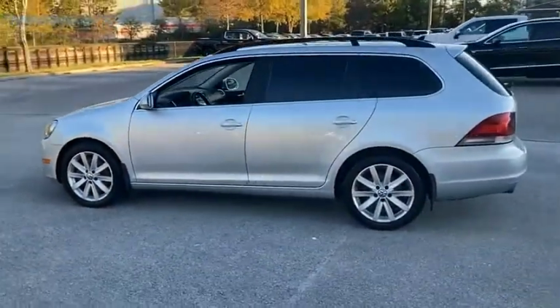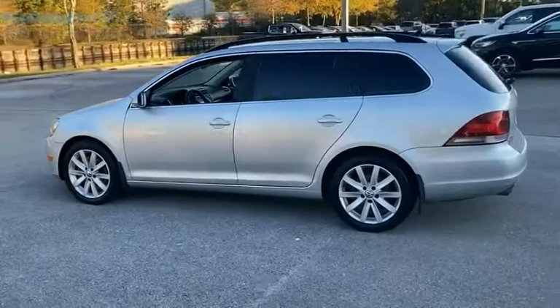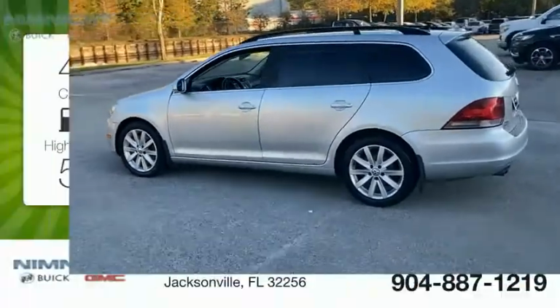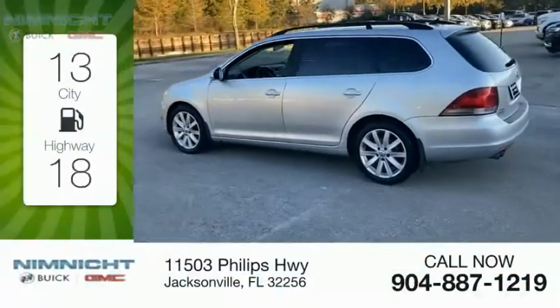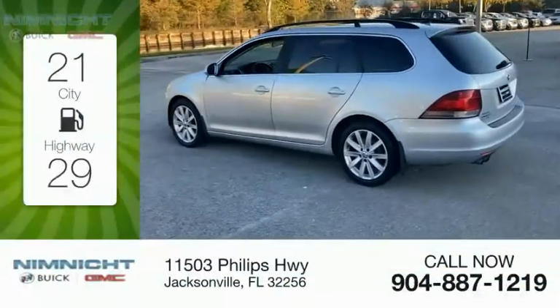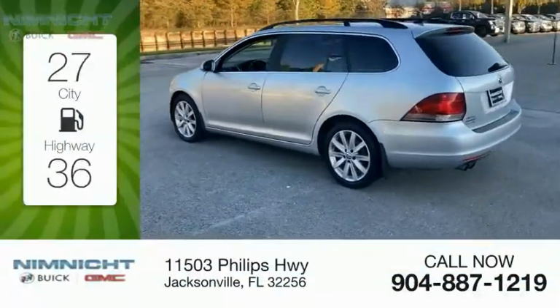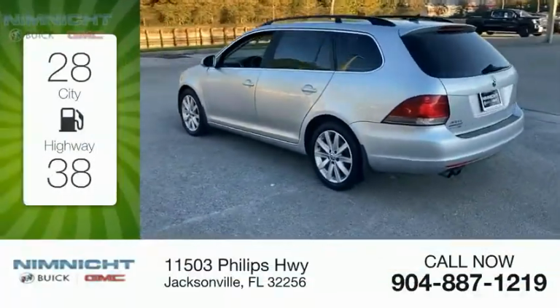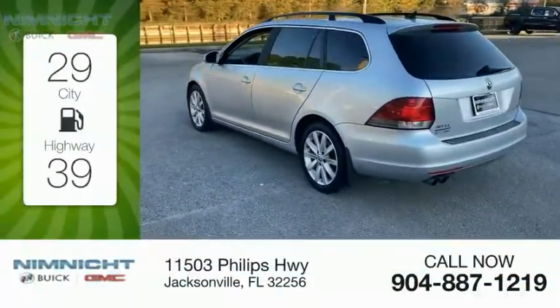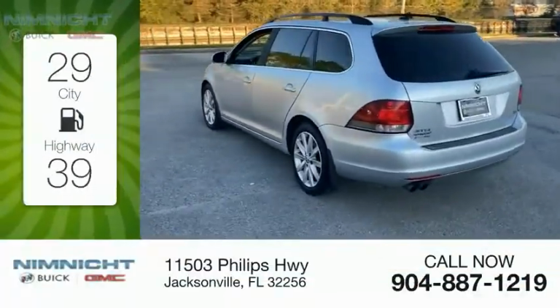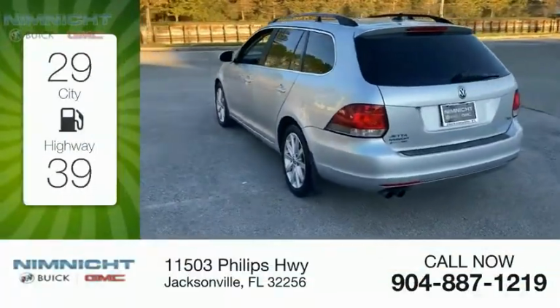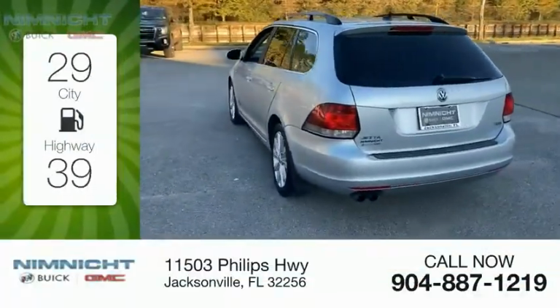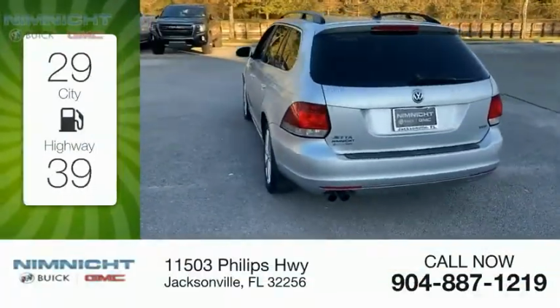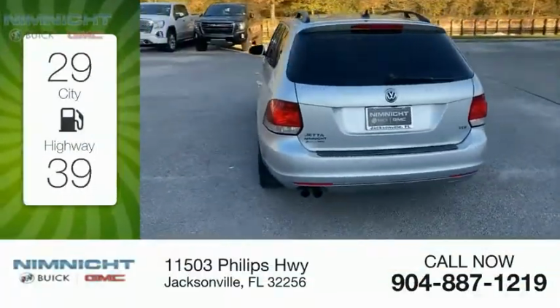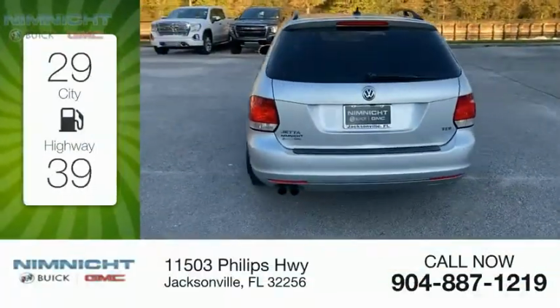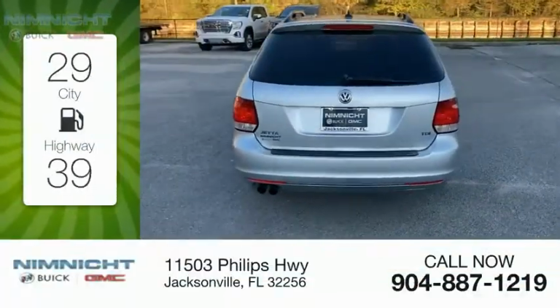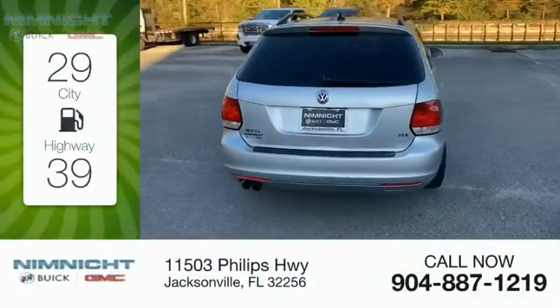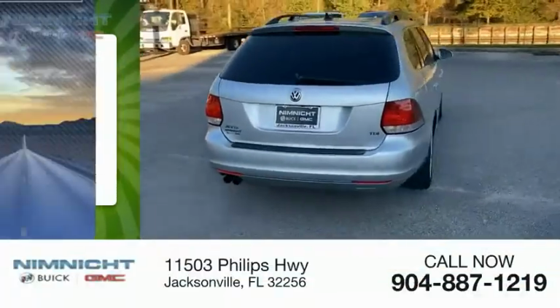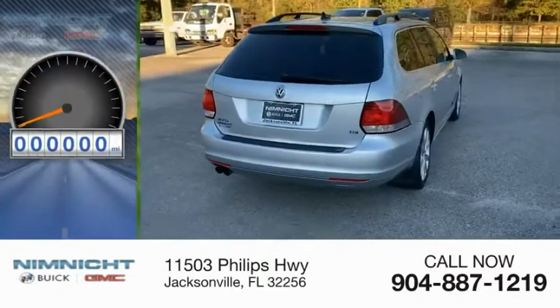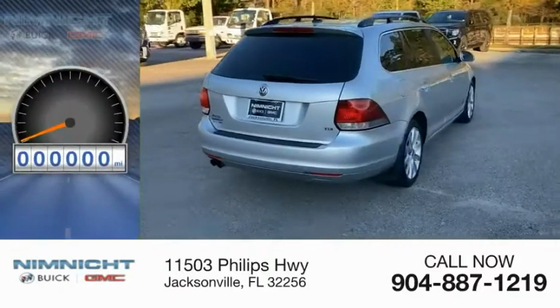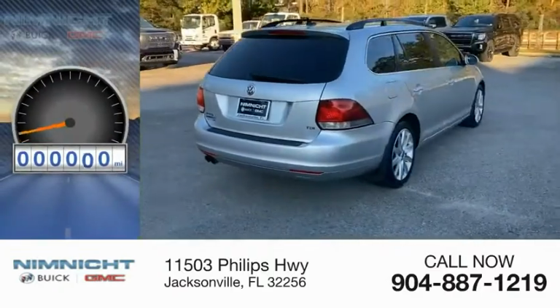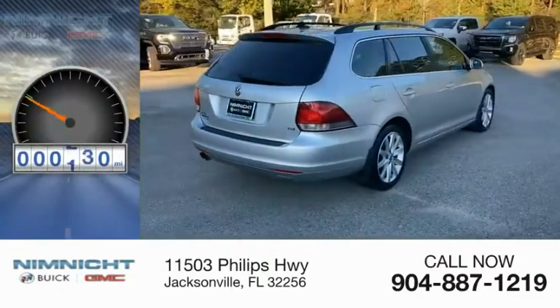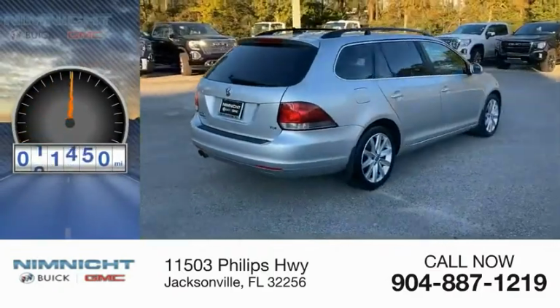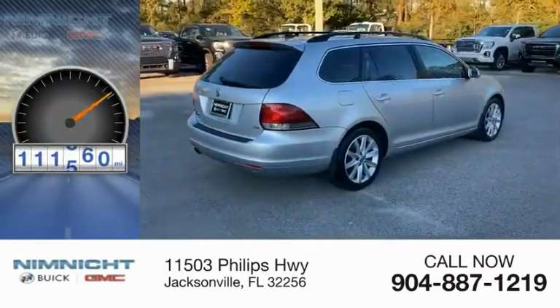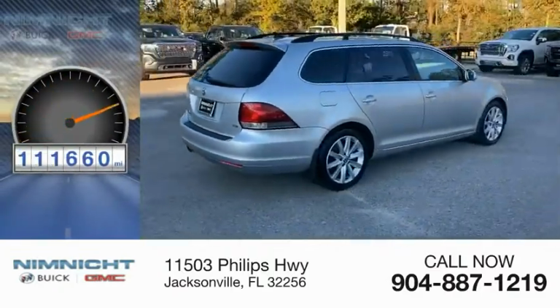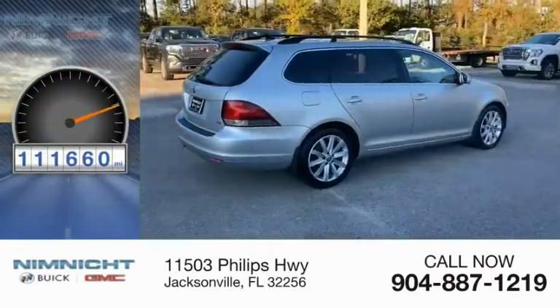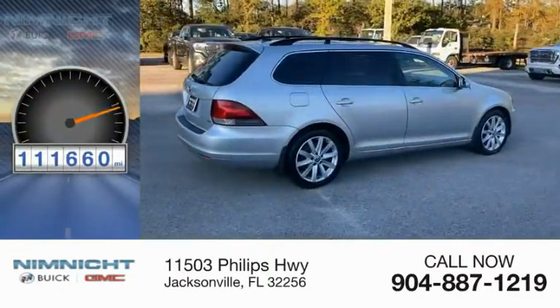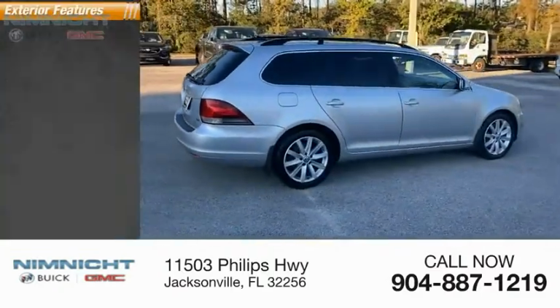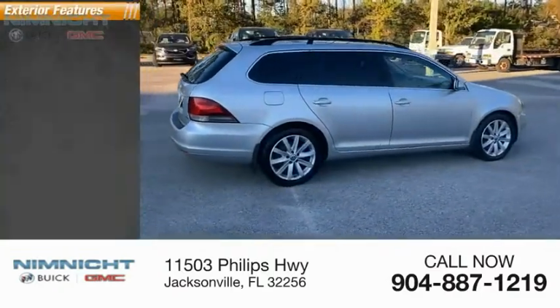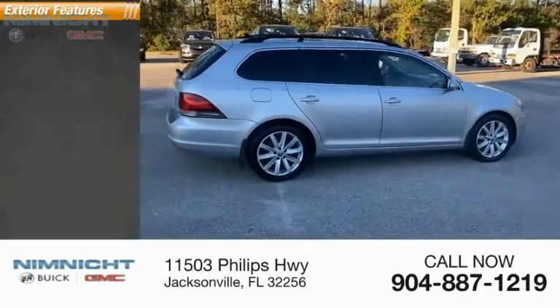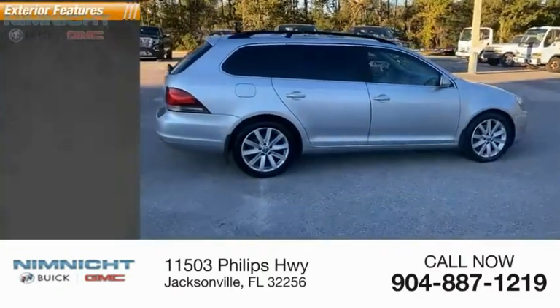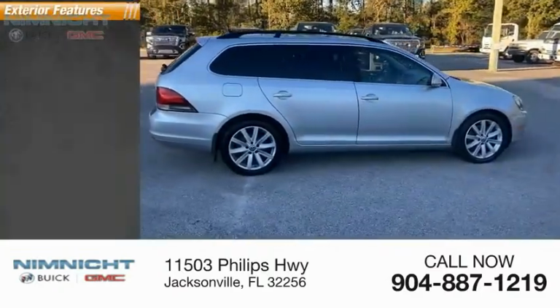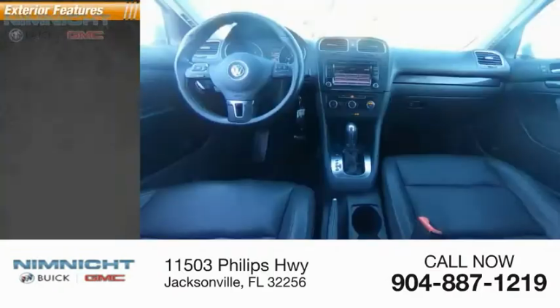Great fuel efficiency saves you money by requiring fewer trips to the gas station. This vehicle has less than 115,000 miles. Here are some of this vehicle's great options.